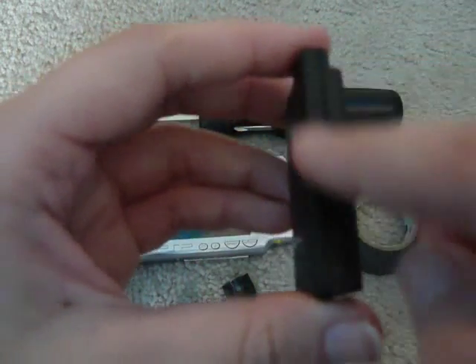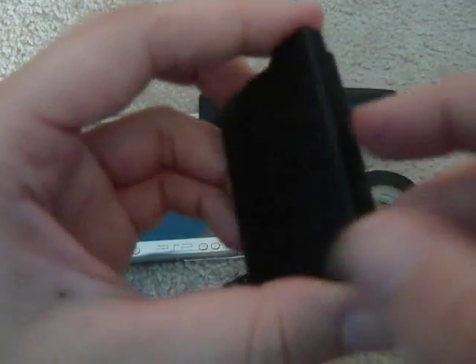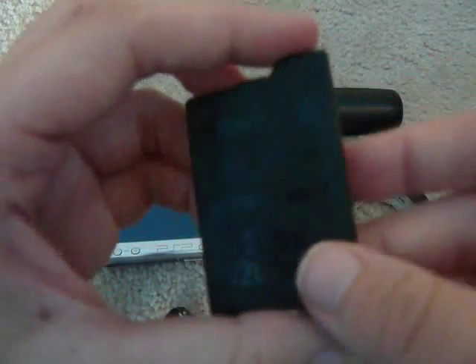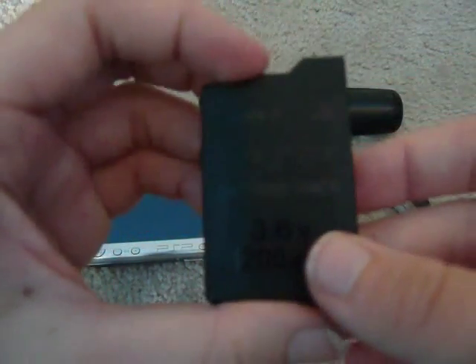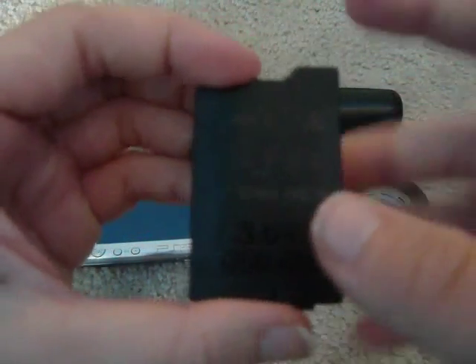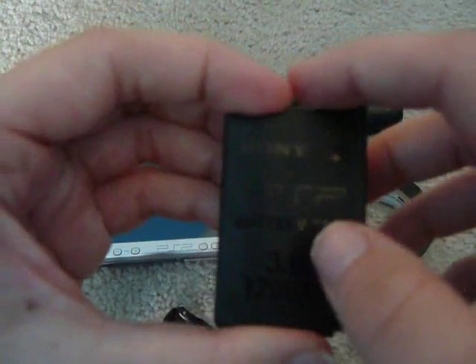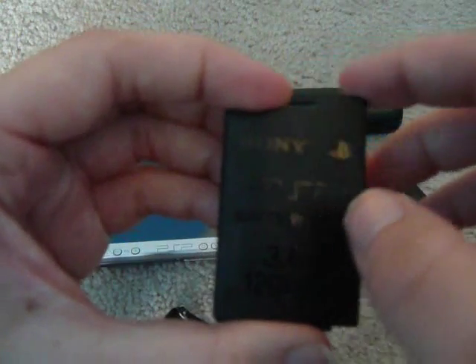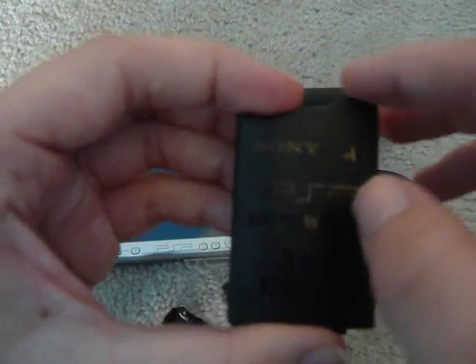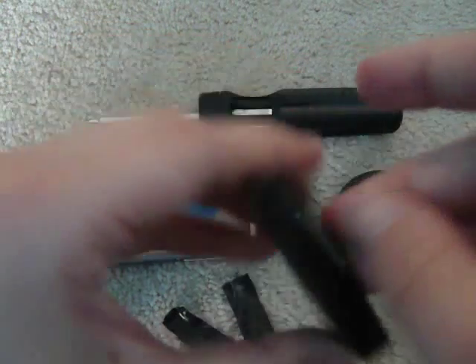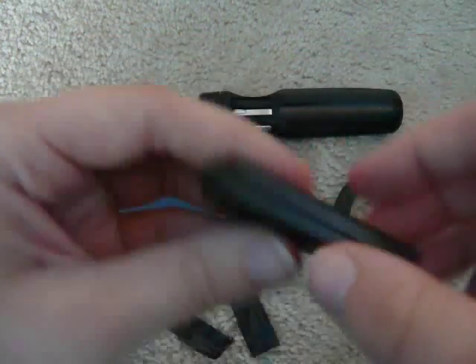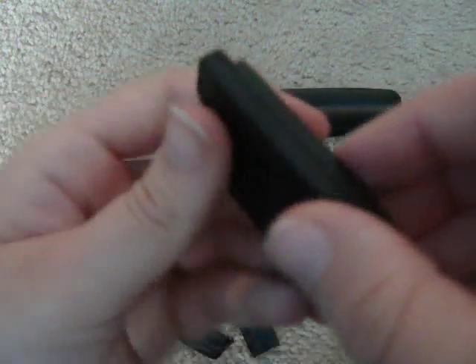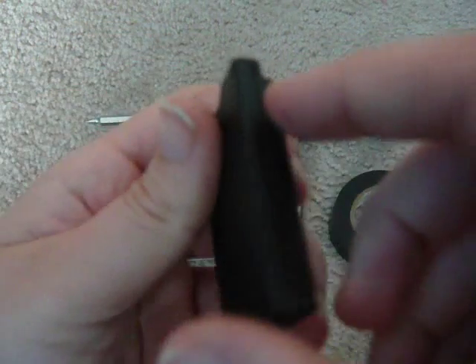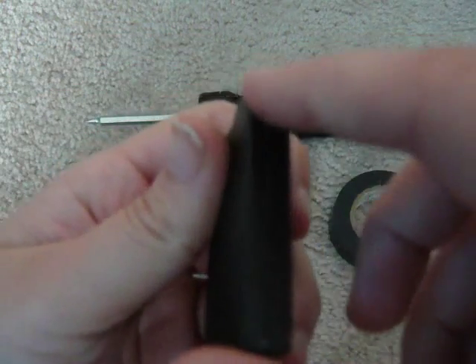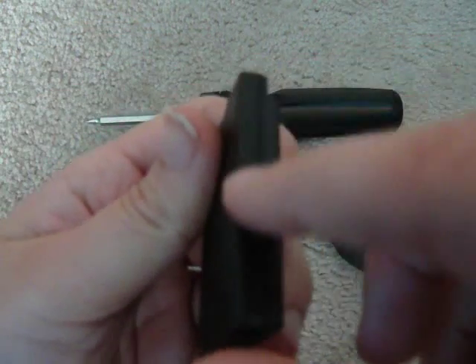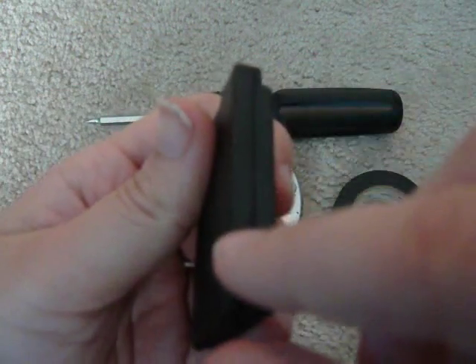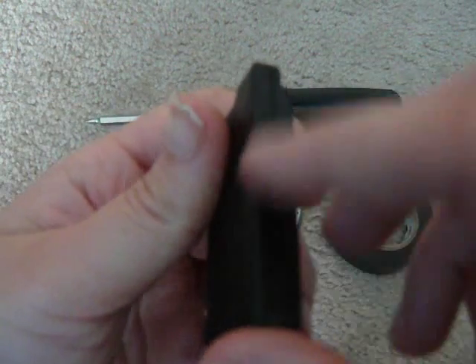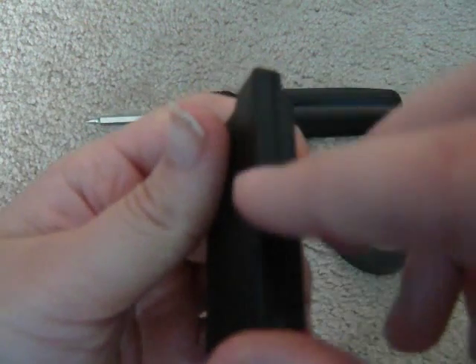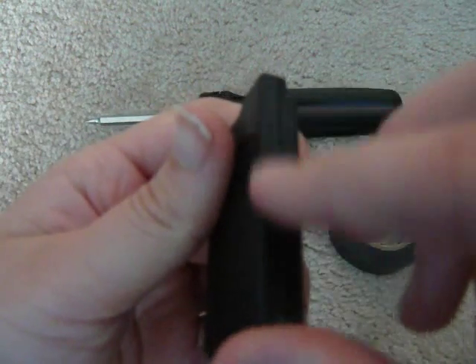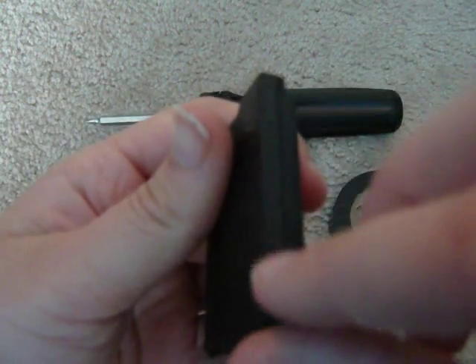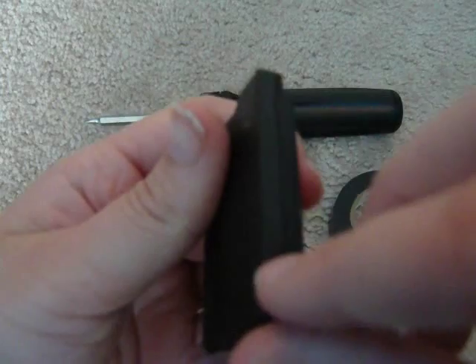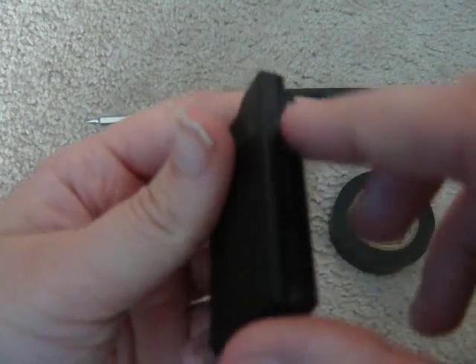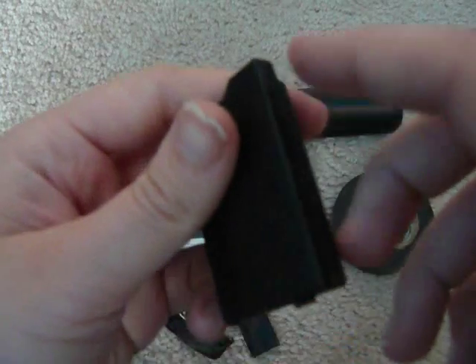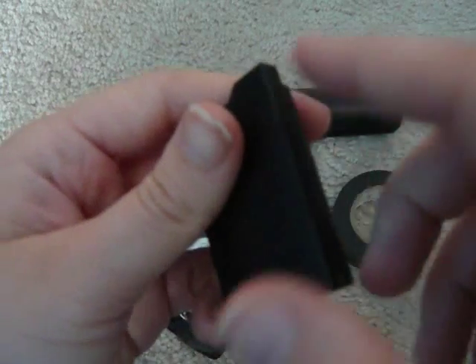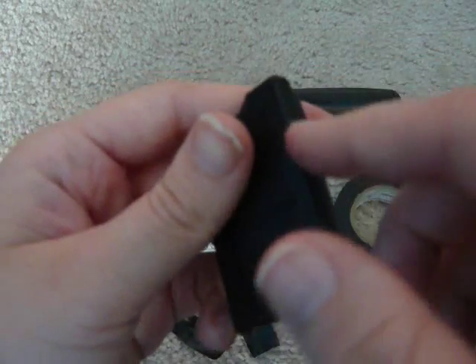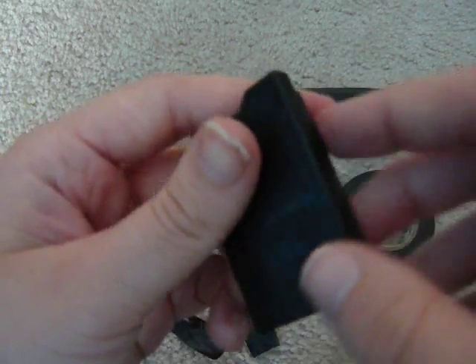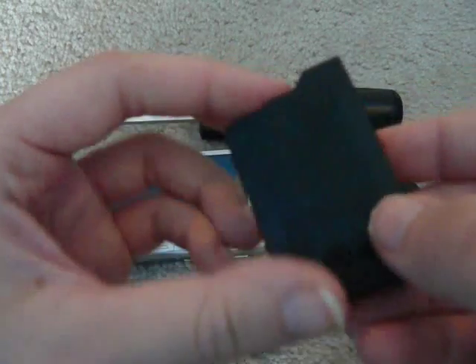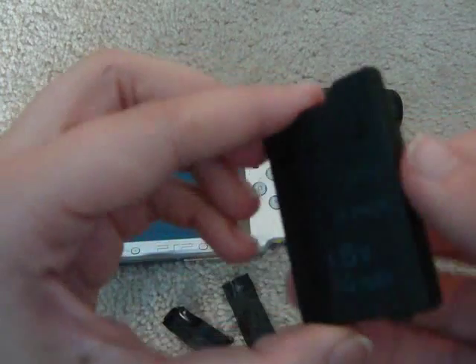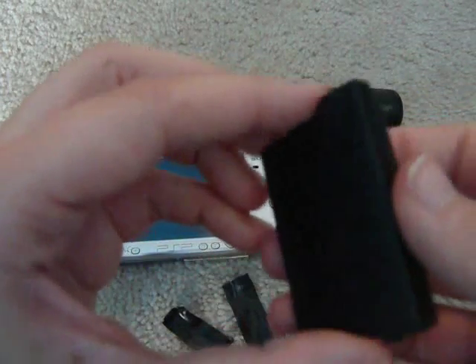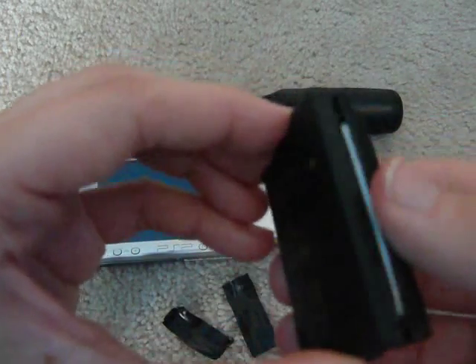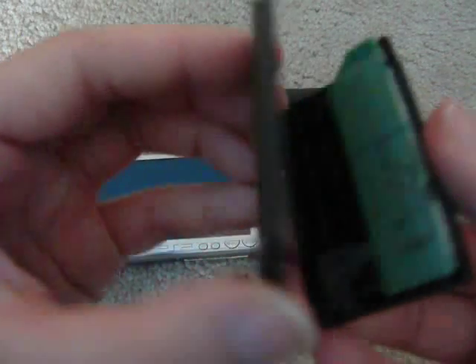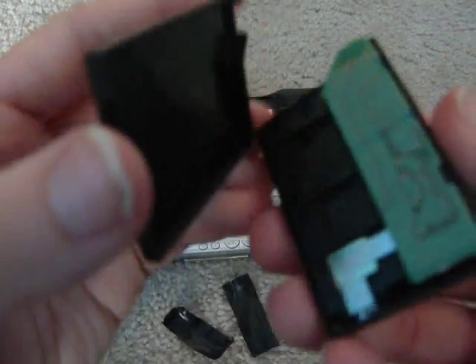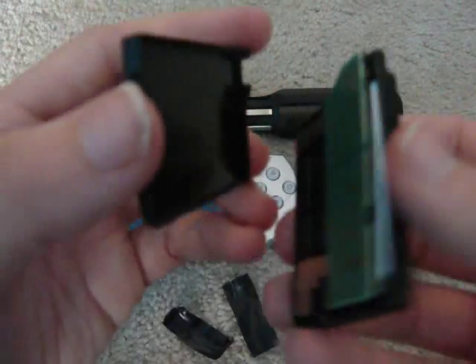On this side where it has the bump, this is where the motherboard is located, so you want to be careful cutting there so you don't screw up anything inside.